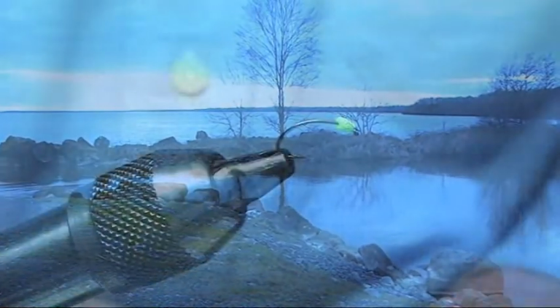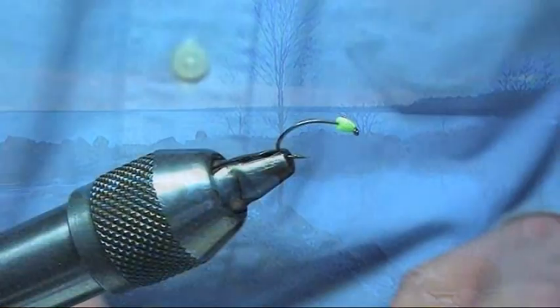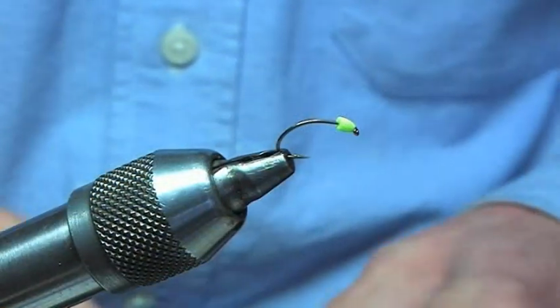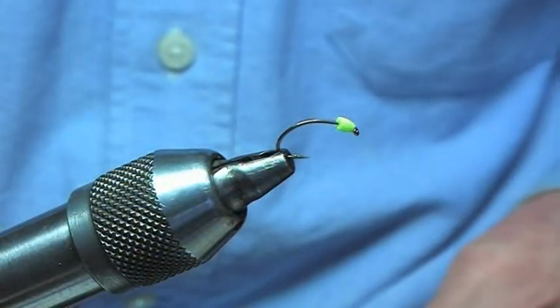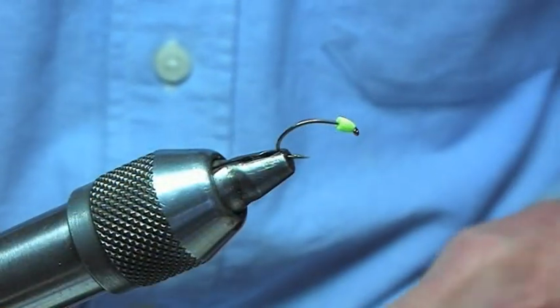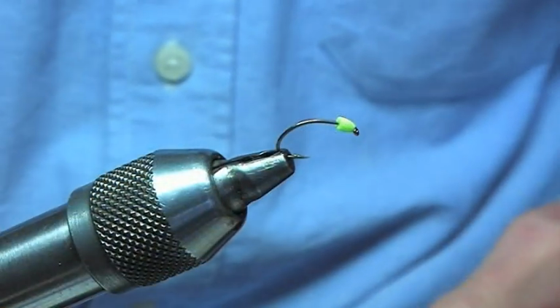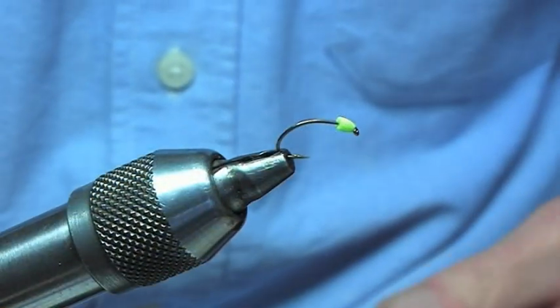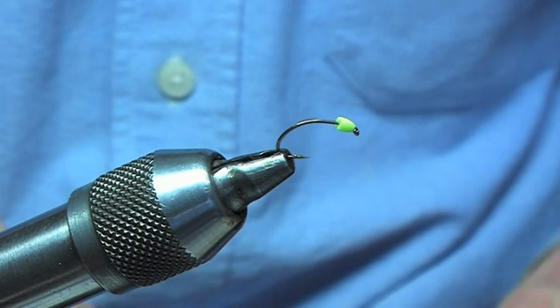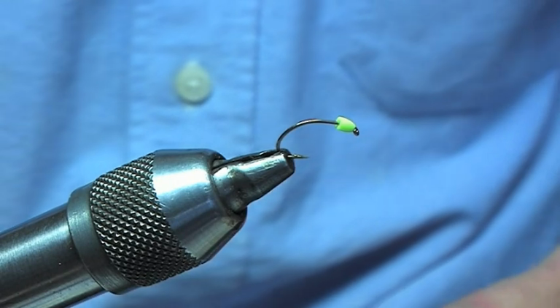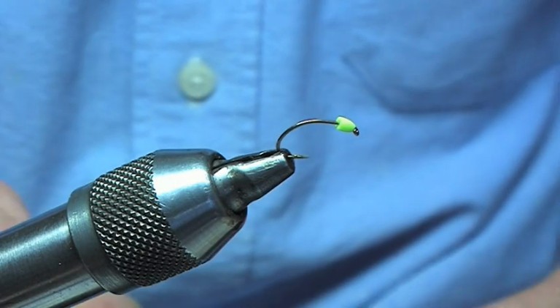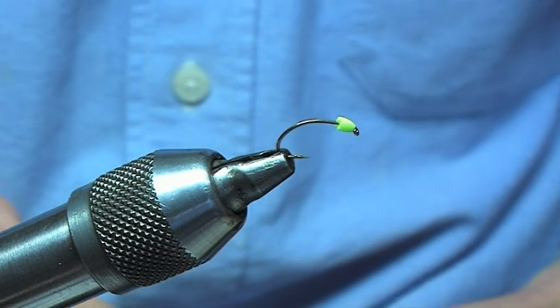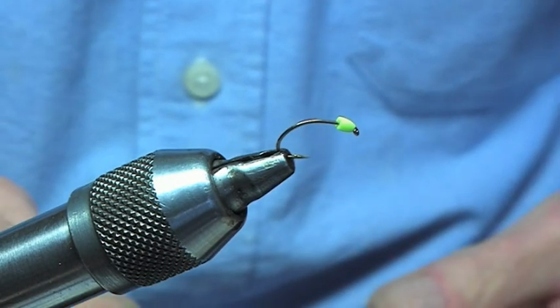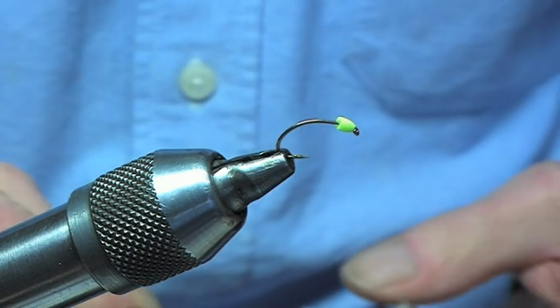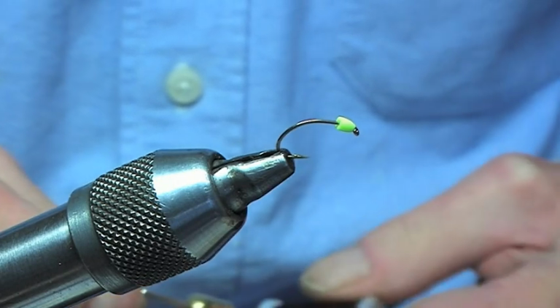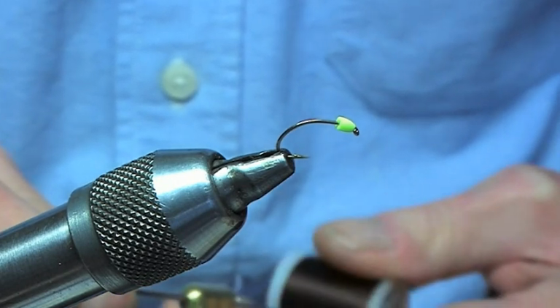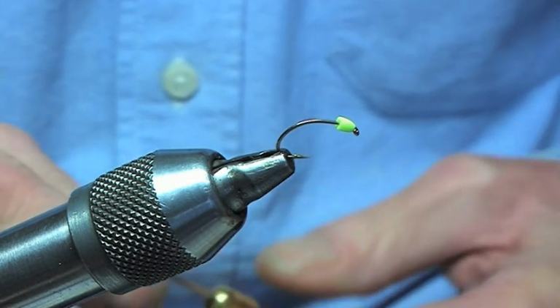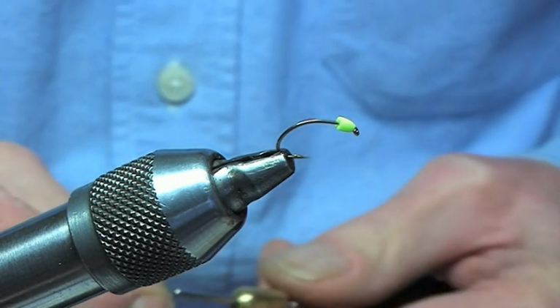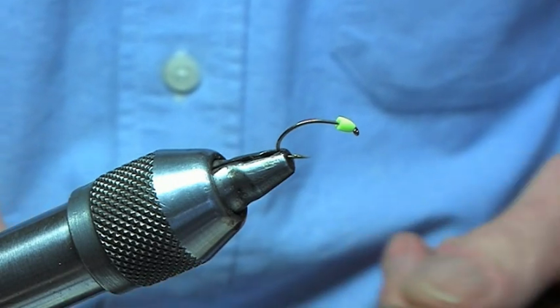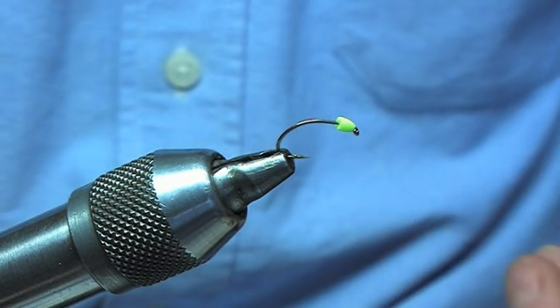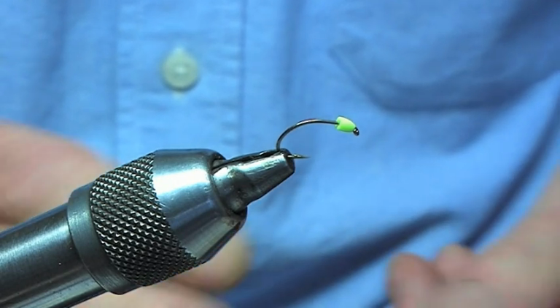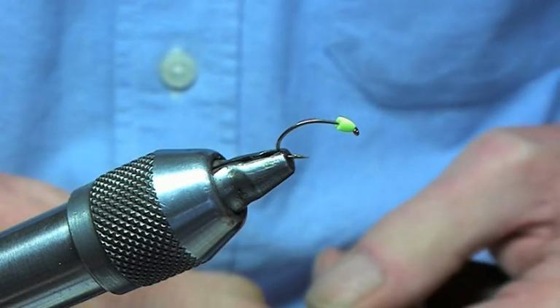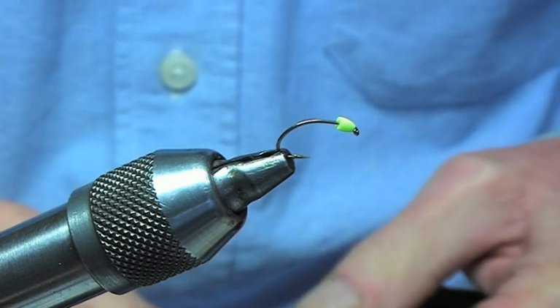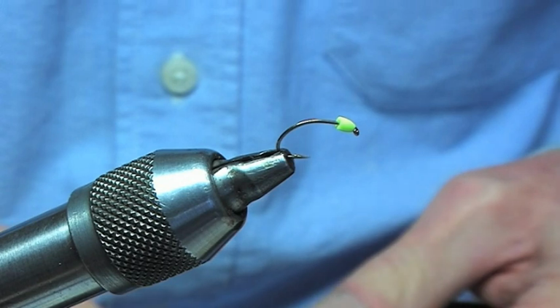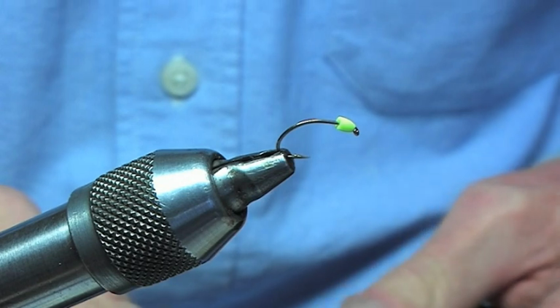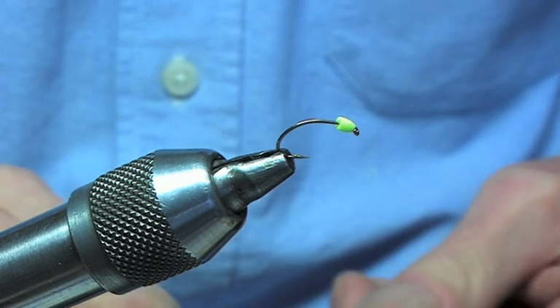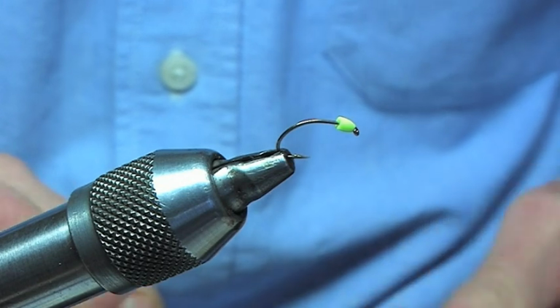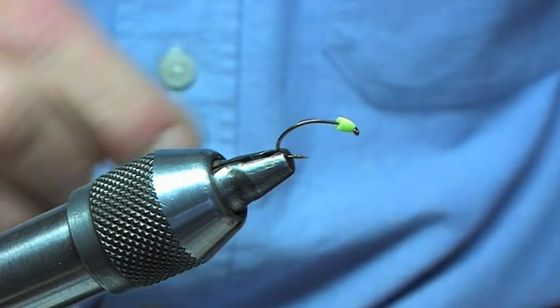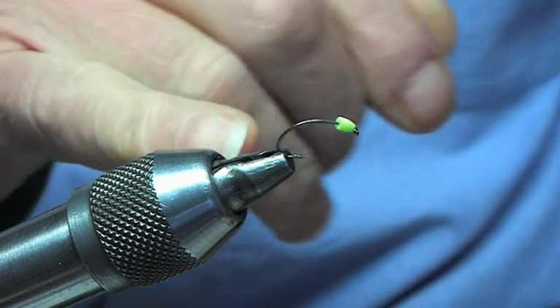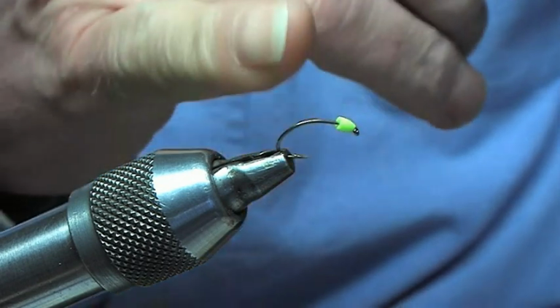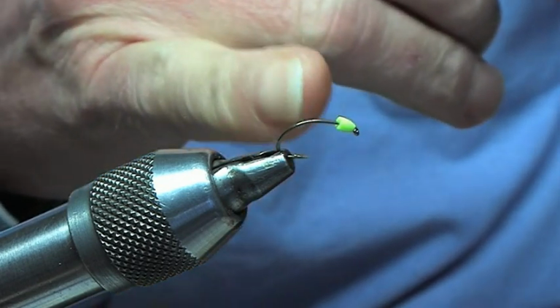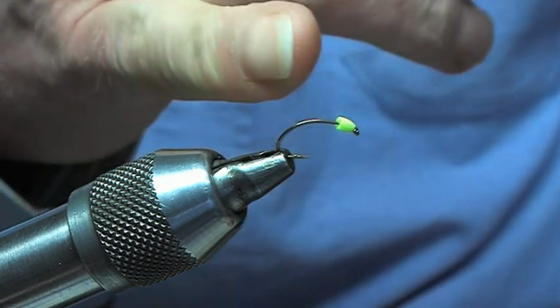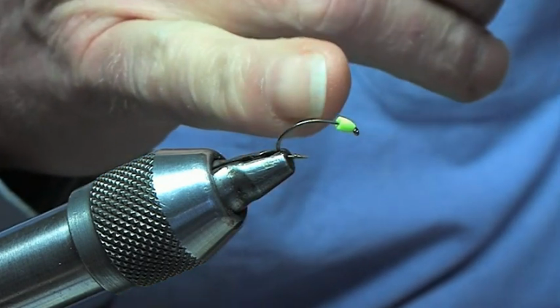Hello and welcome to Finnish Flies. What I'm going to do is a pattern that I developed a couple of years ago. This is a buzzer that we've been messing around with, but what we're doing — I've modified this now.